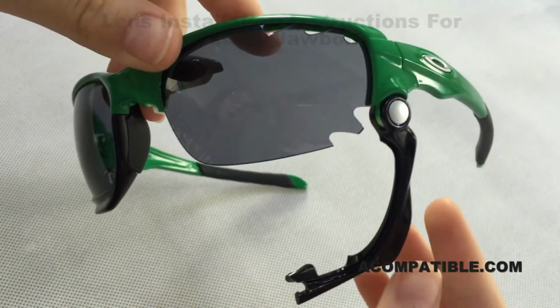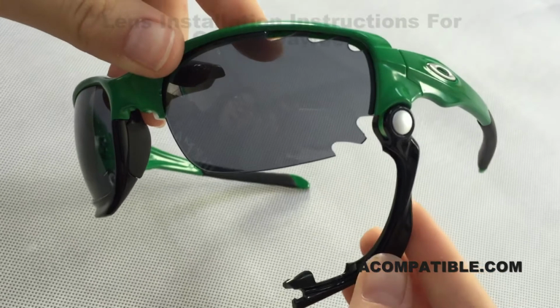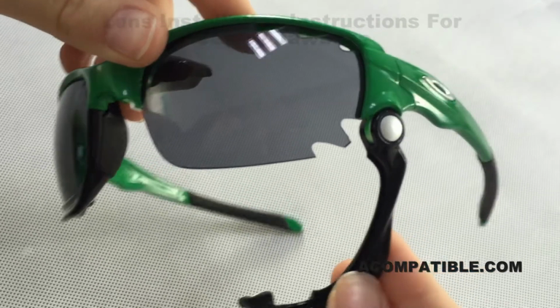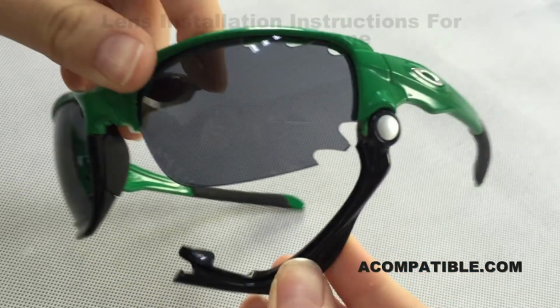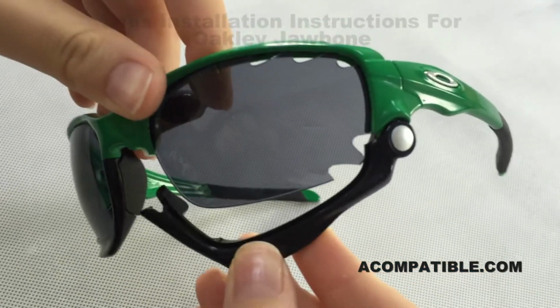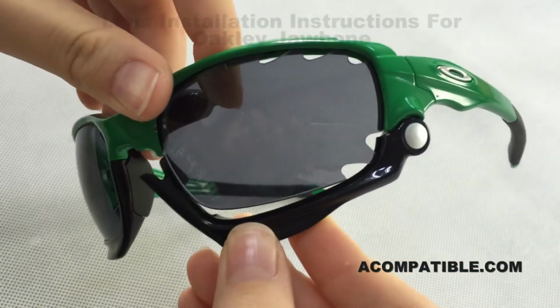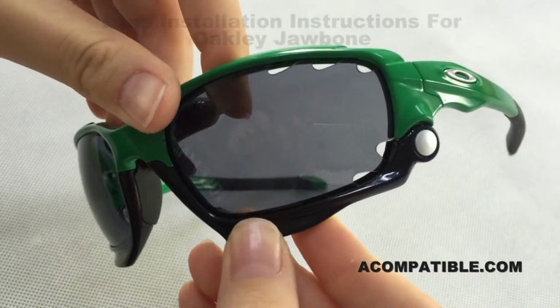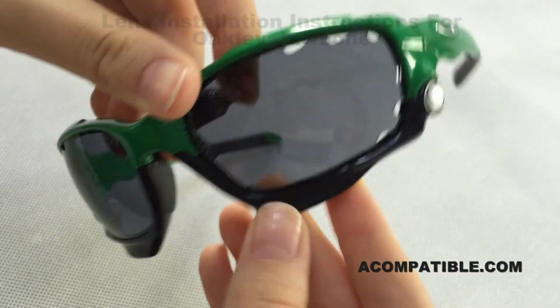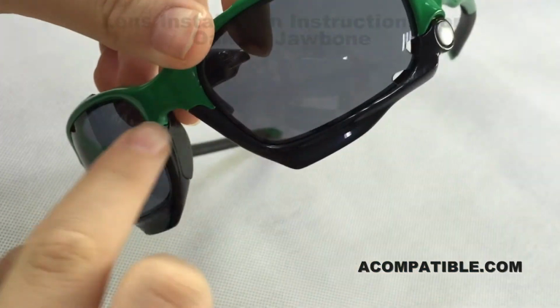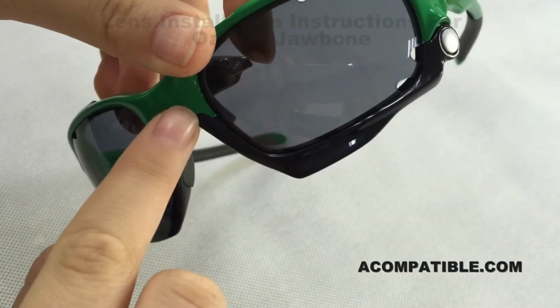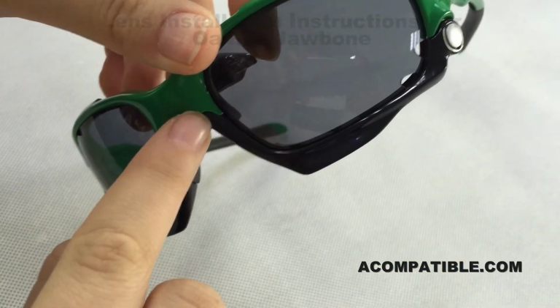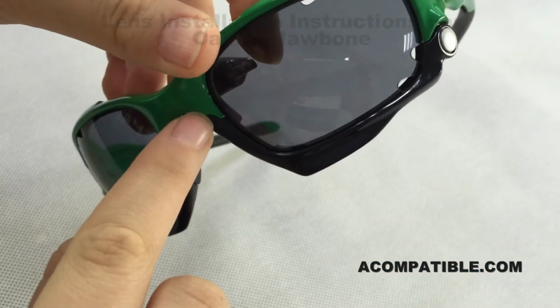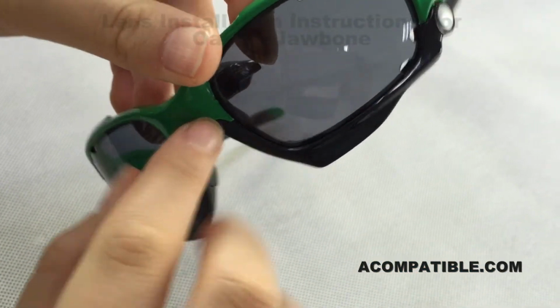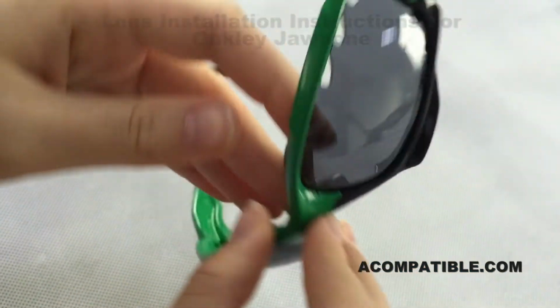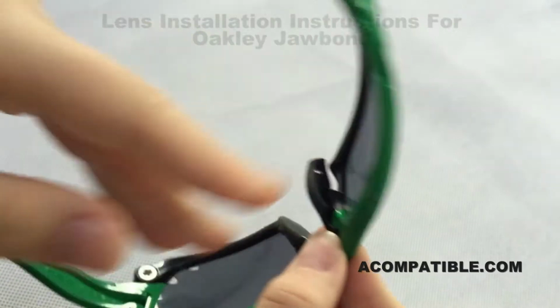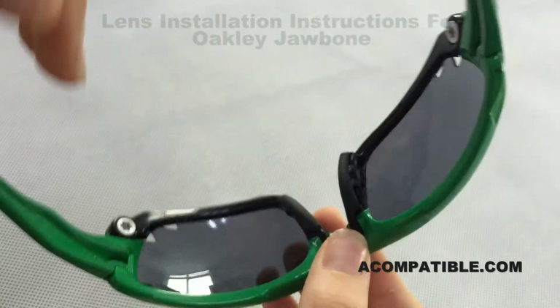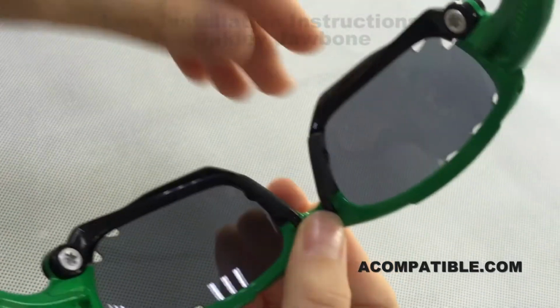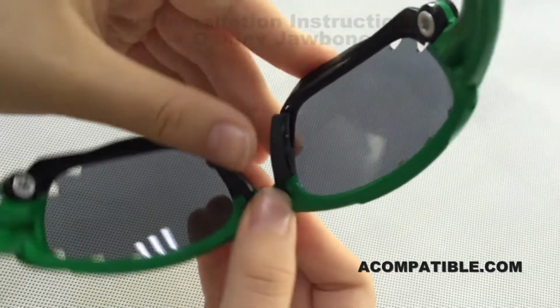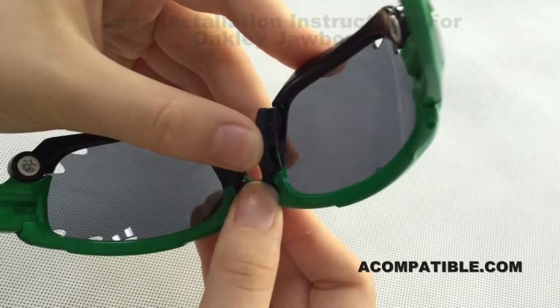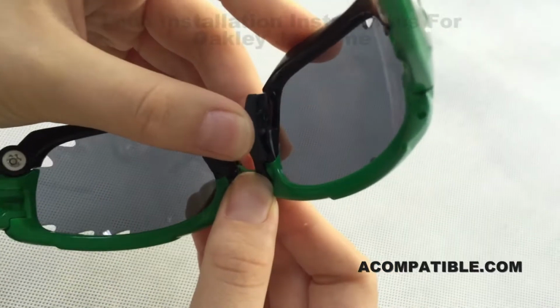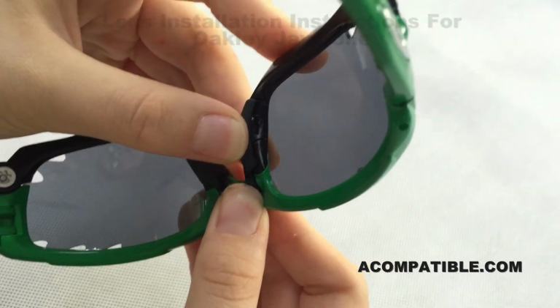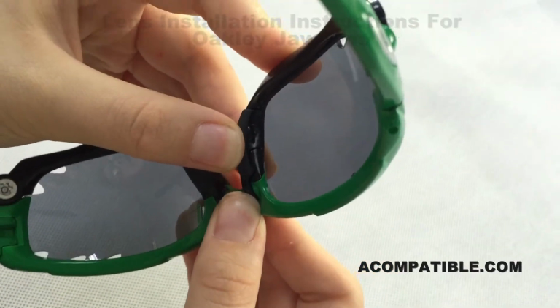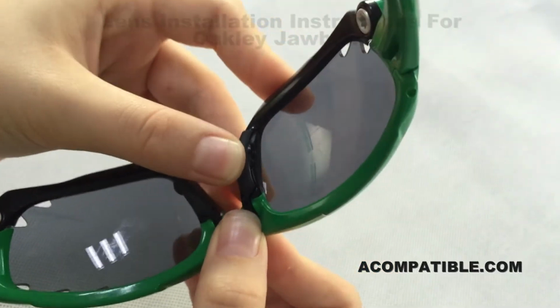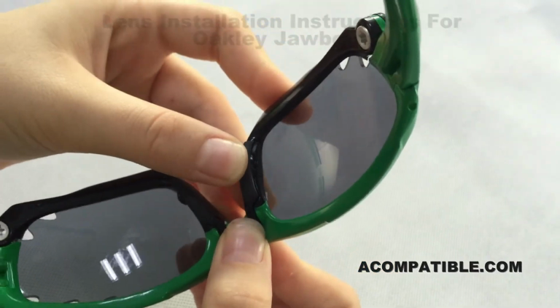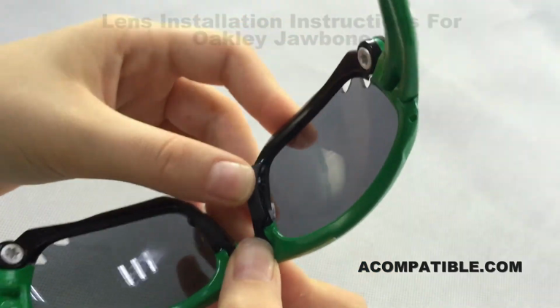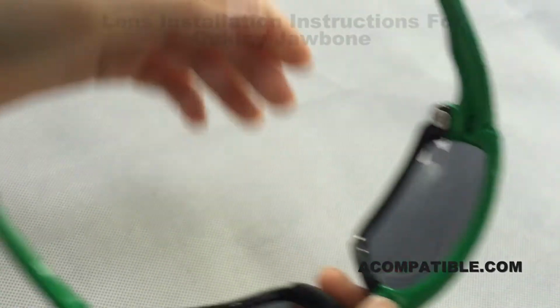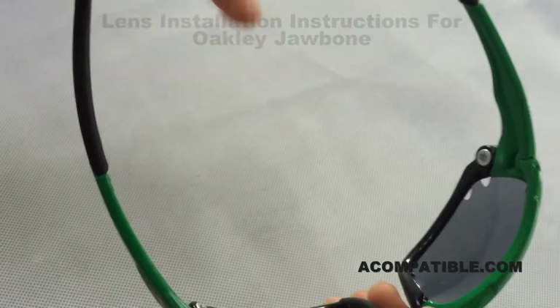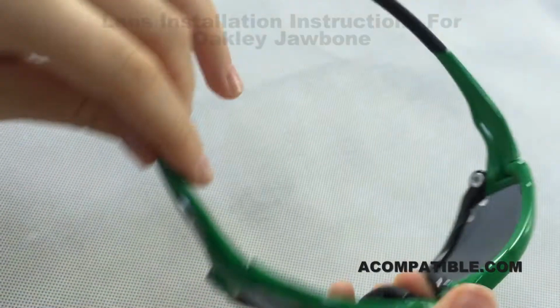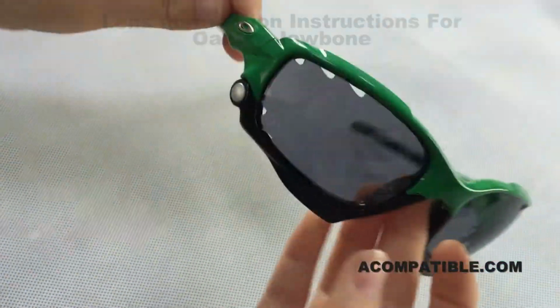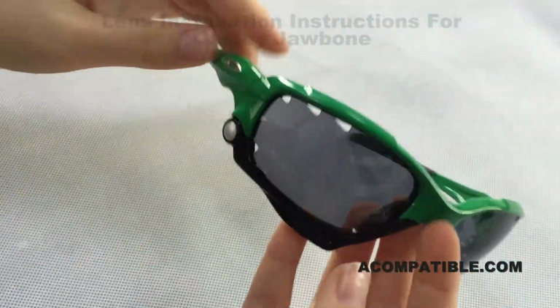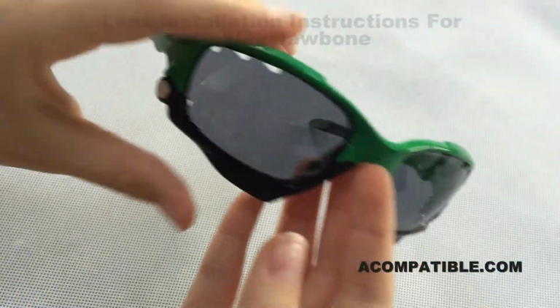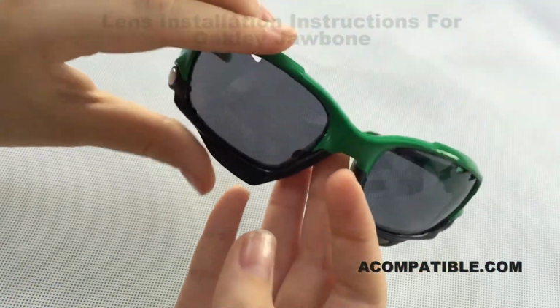Slide this part back until it matches up with the green, then flip over the frame and push until you hear that click. Do the exact same thing with the other side.